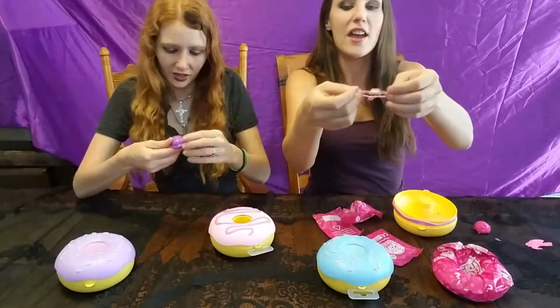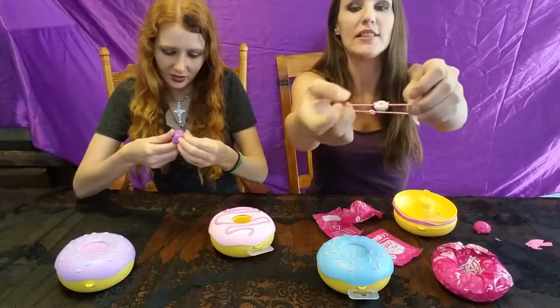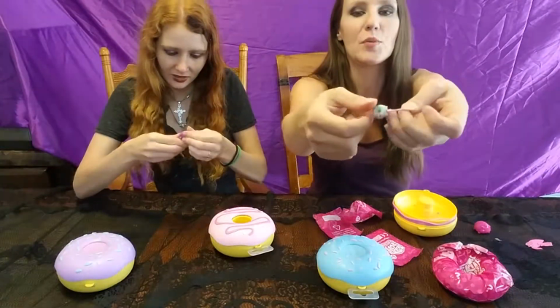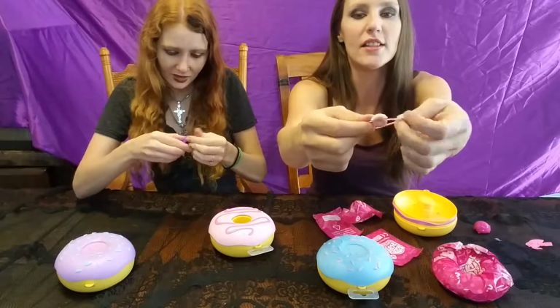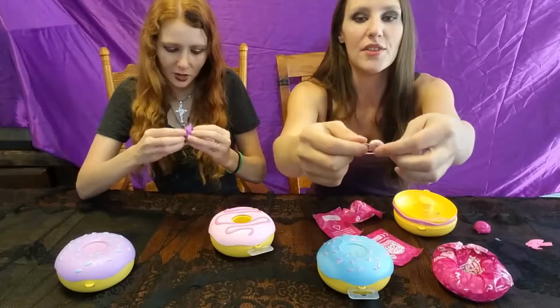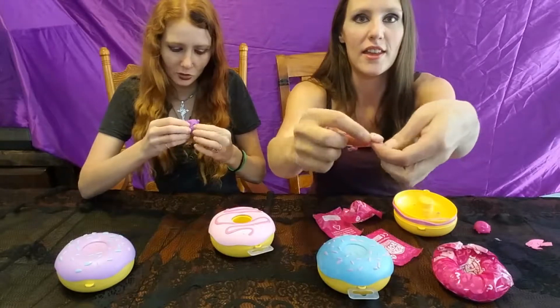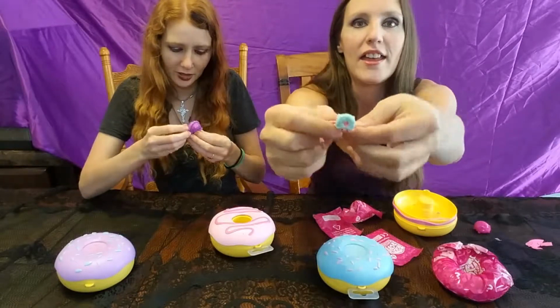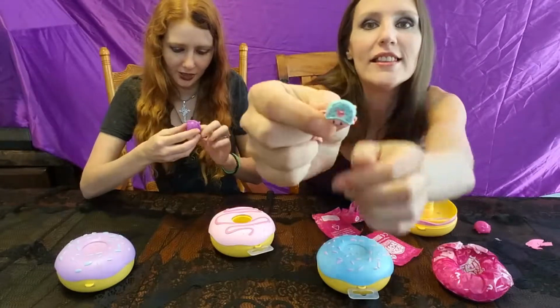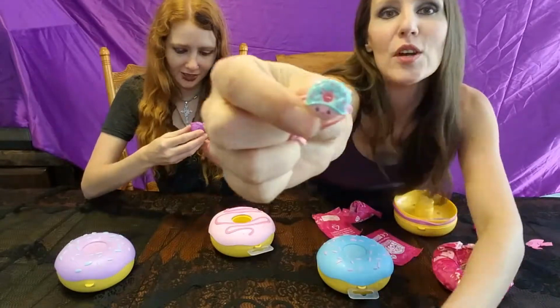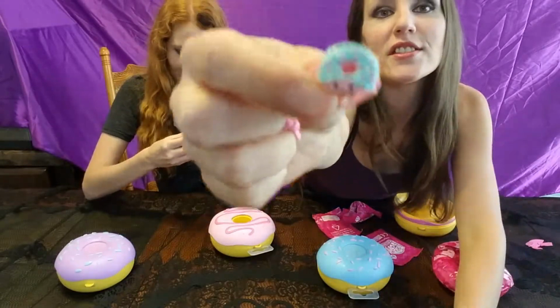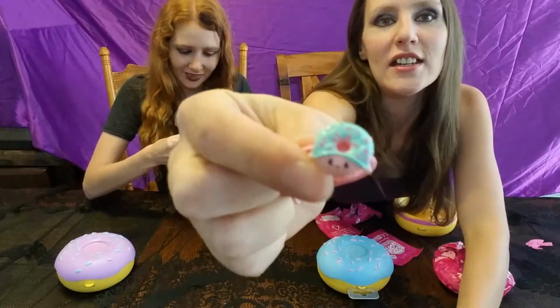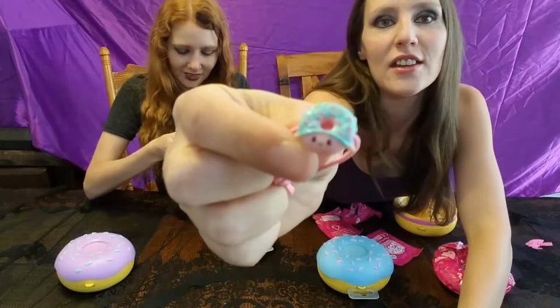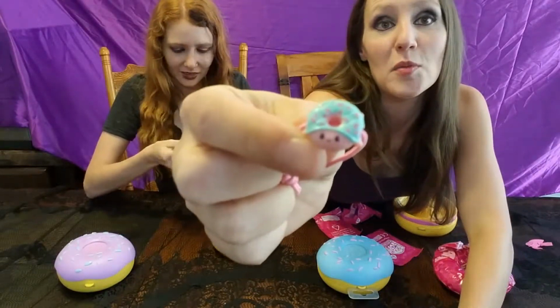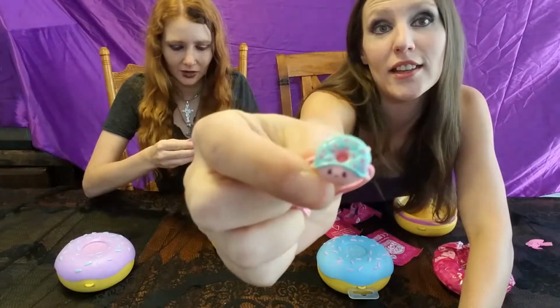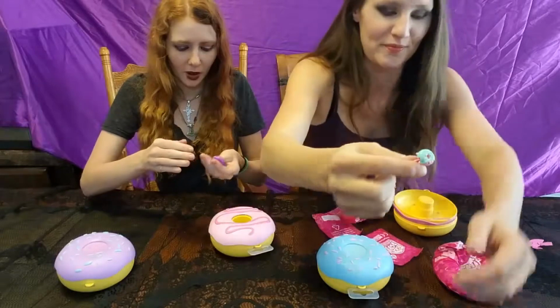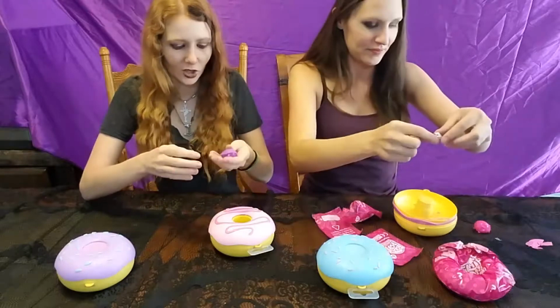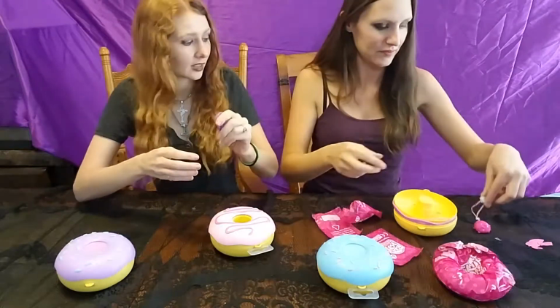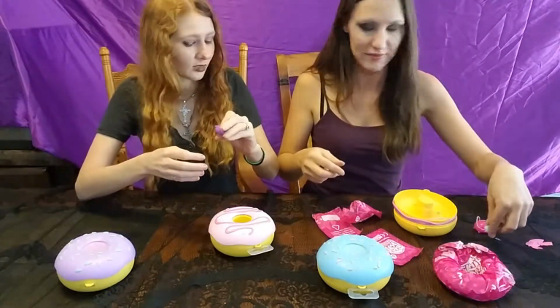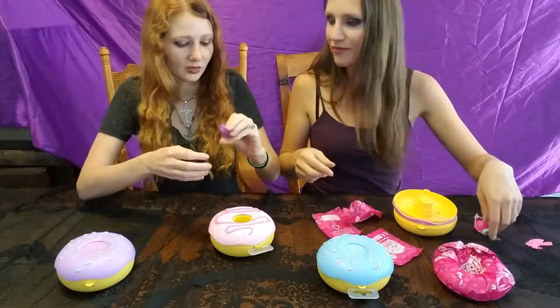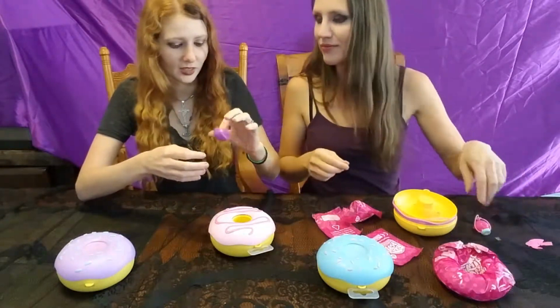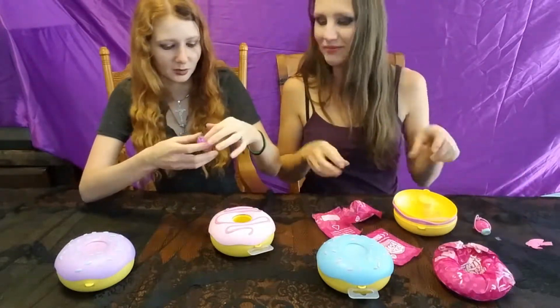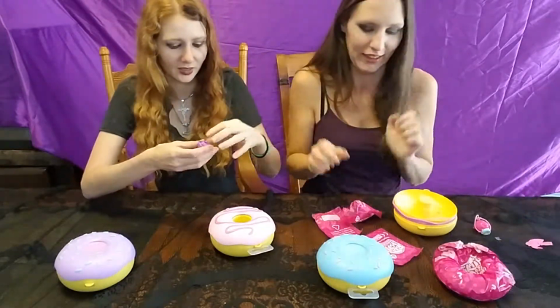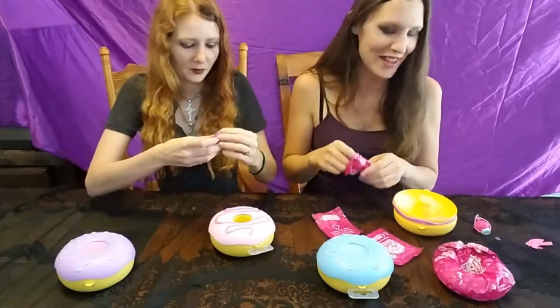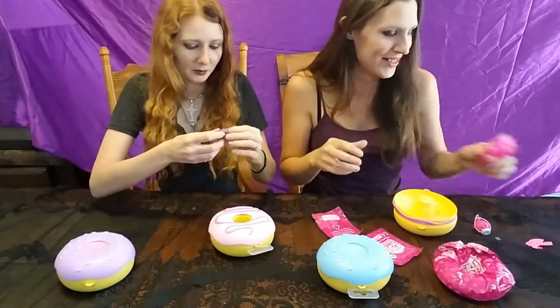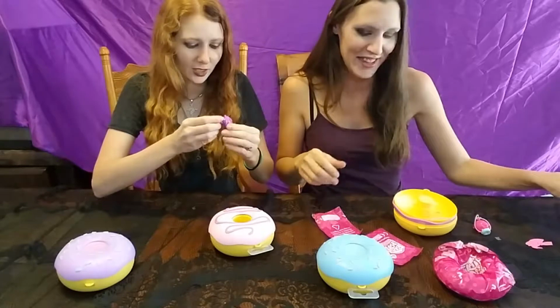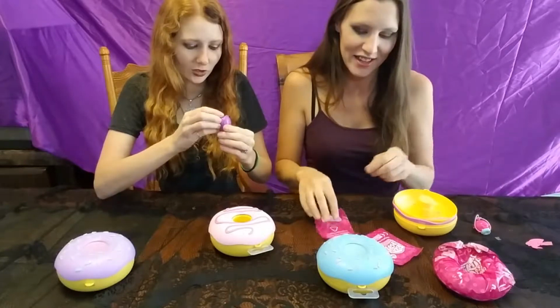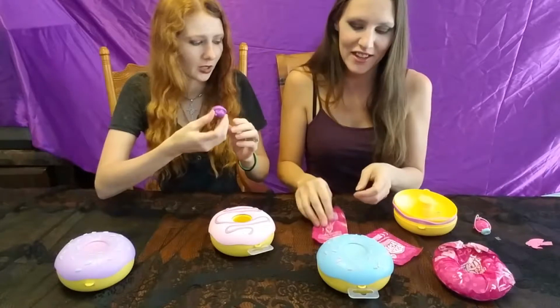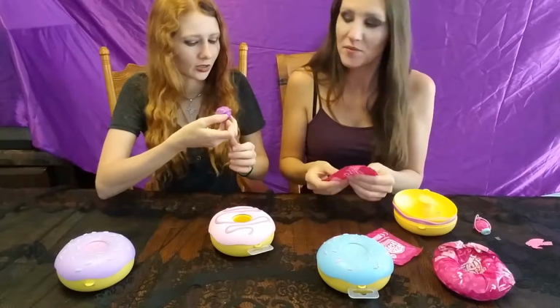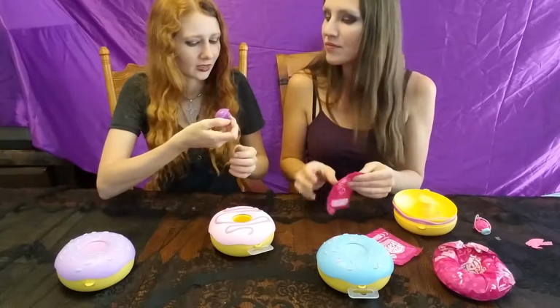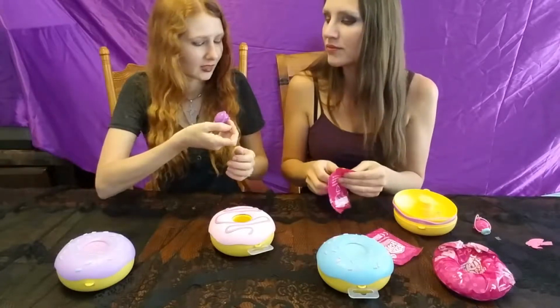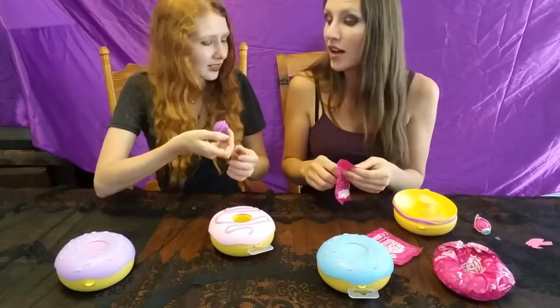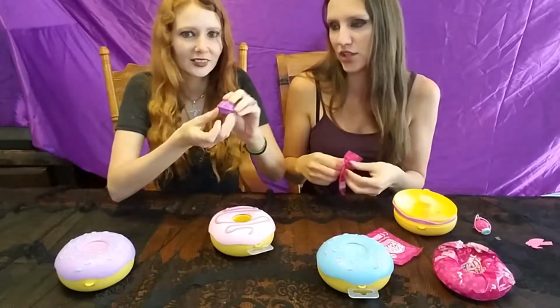And we have a little bracelet. I'm not sure what mine is, but I kind of like it — a little gummy present on it. That's adorable. So mine does not stick very well, but mine's kind of cute — it kind of looks like a Mario character.